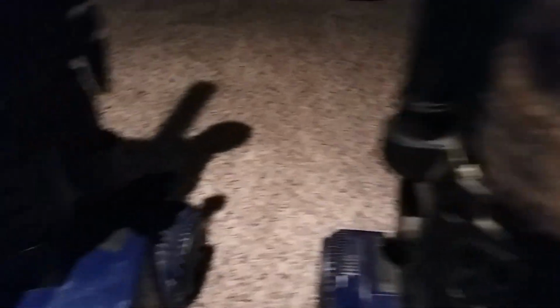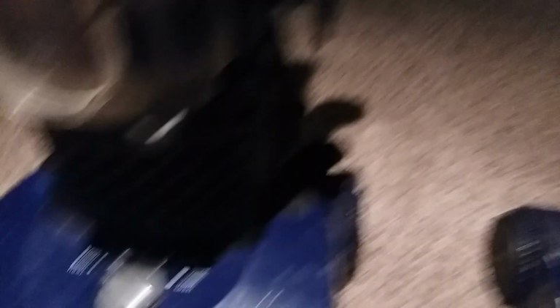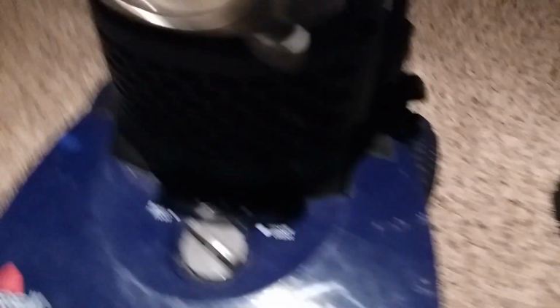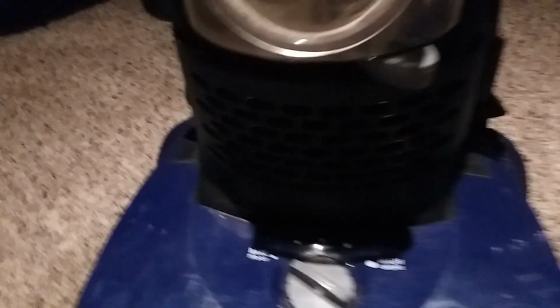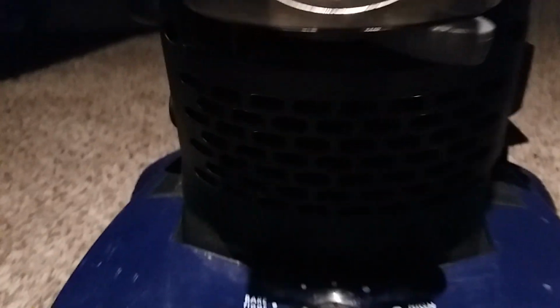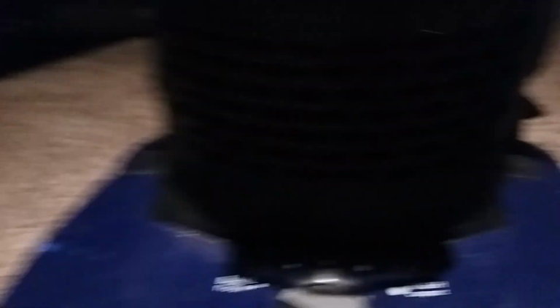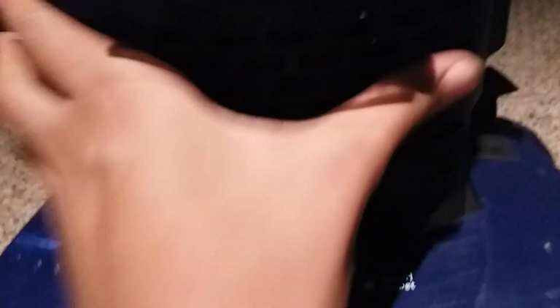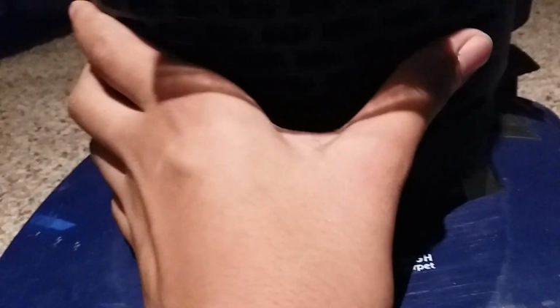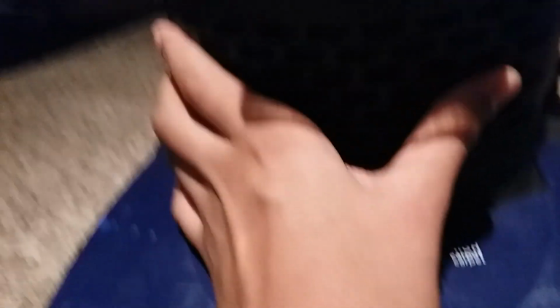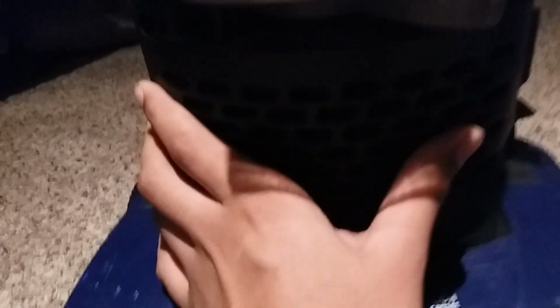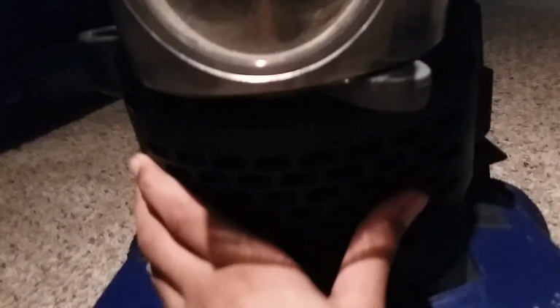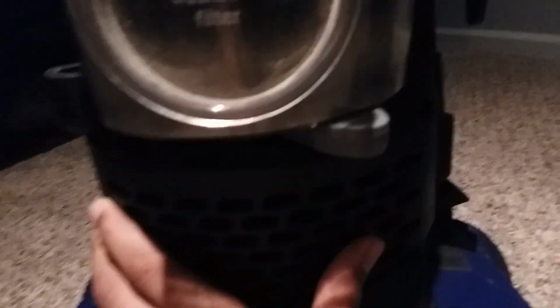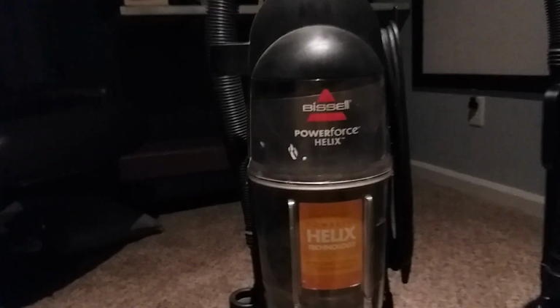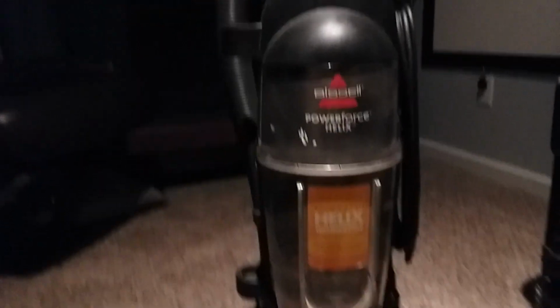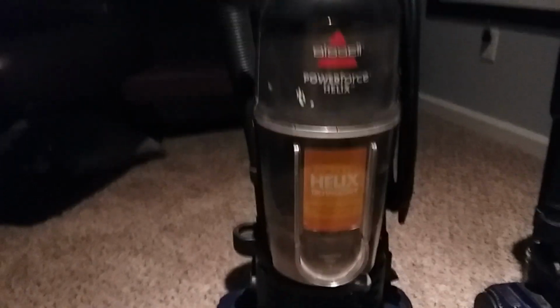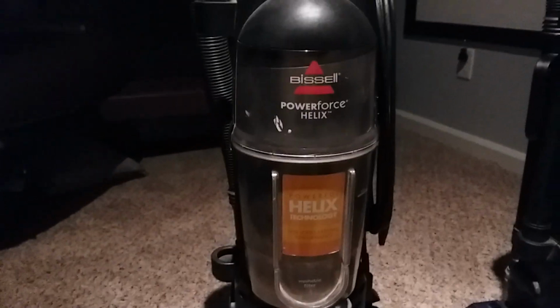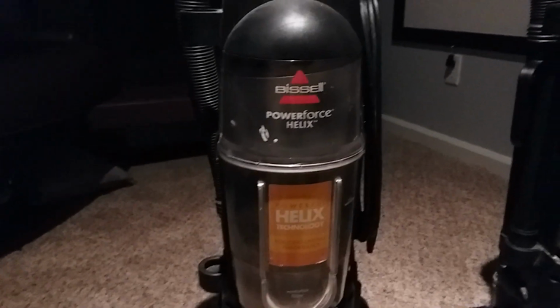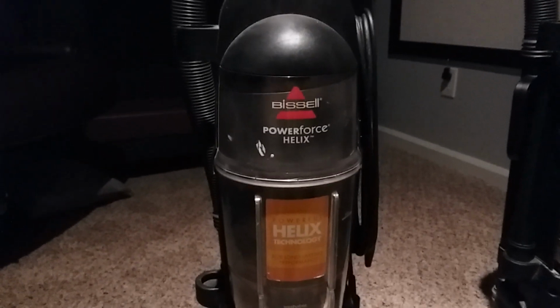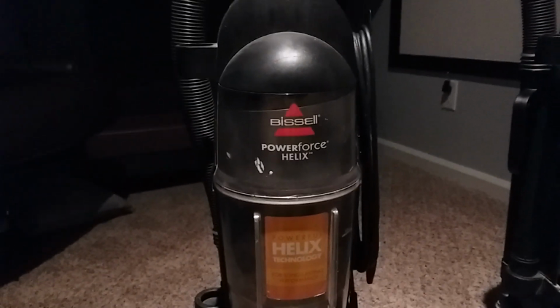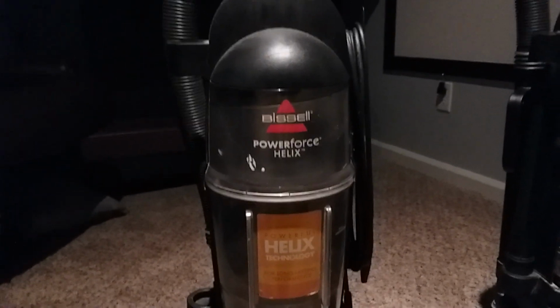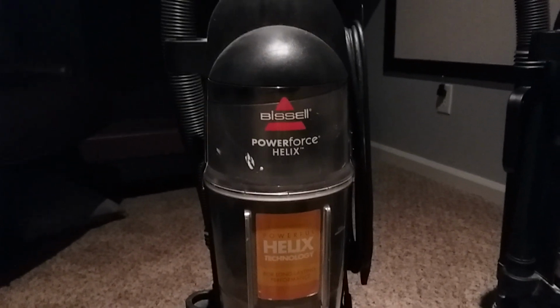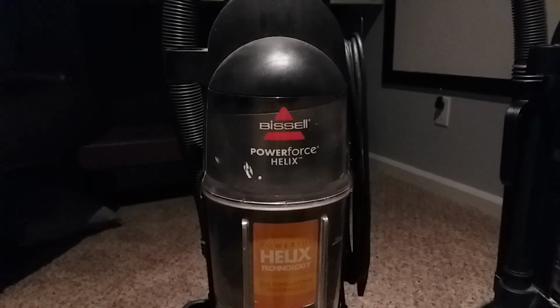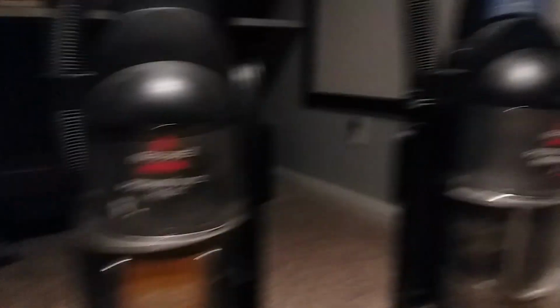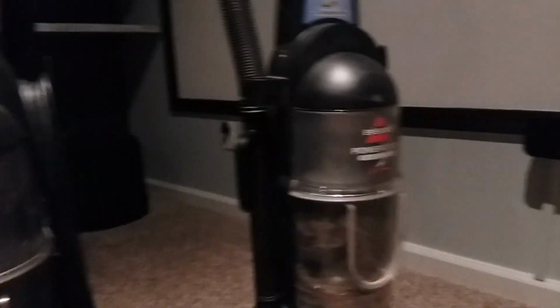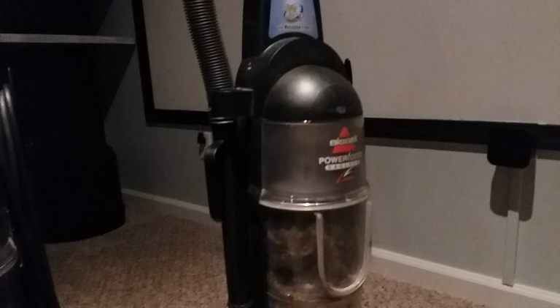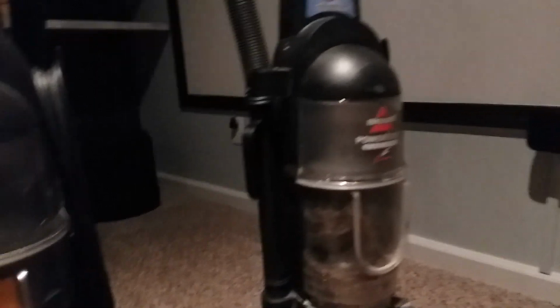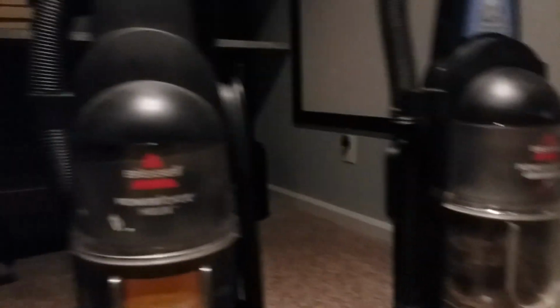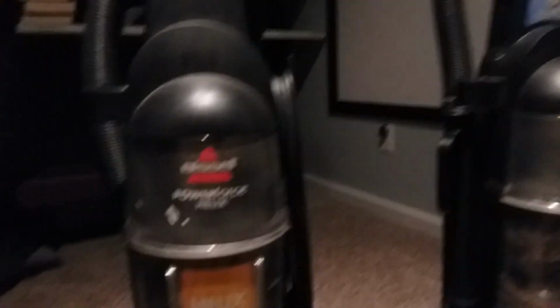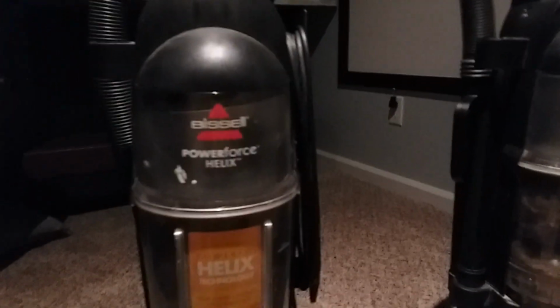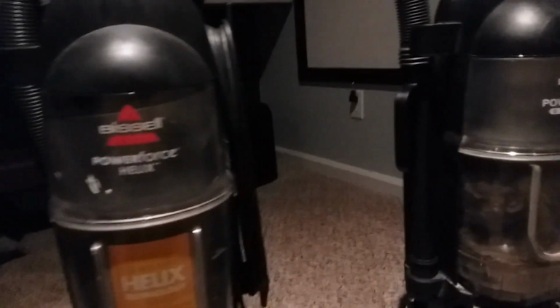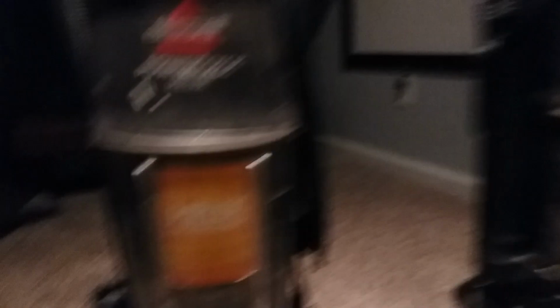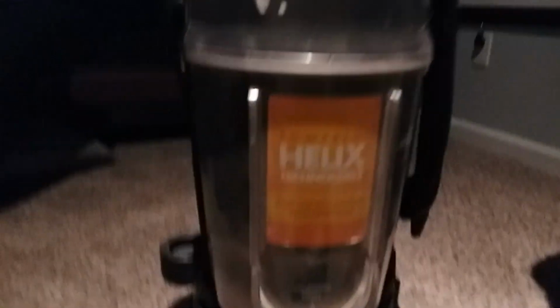The Bissell Power Force Helix, well, nothing extra there. Some people recommend the Bissell Power Force Helix over the Bissell Power Force Bagless because of its Helix technology.